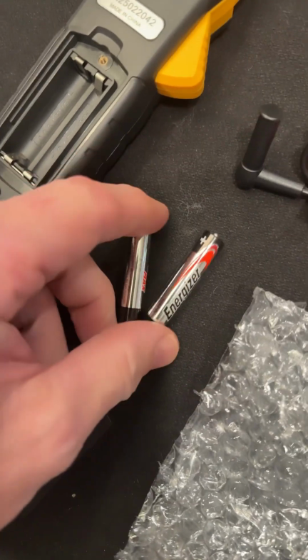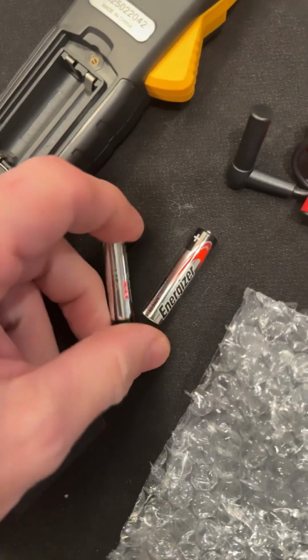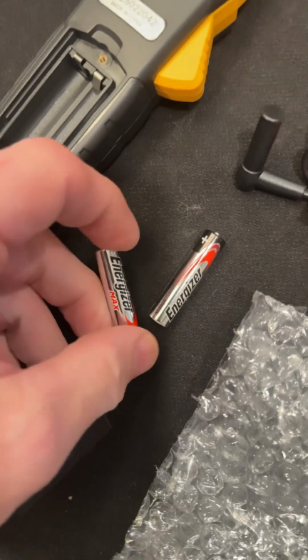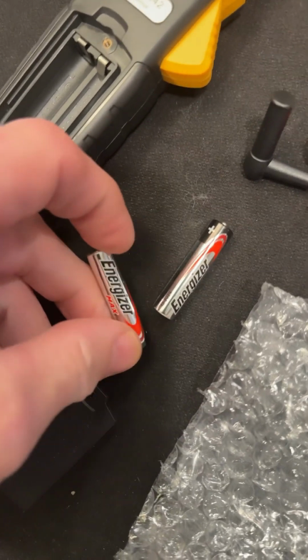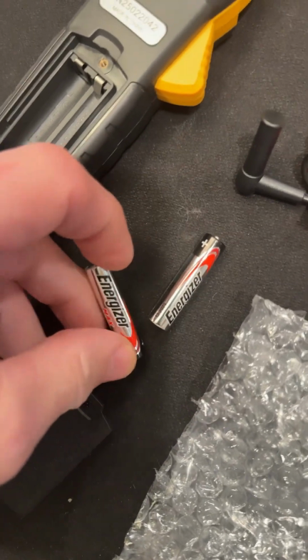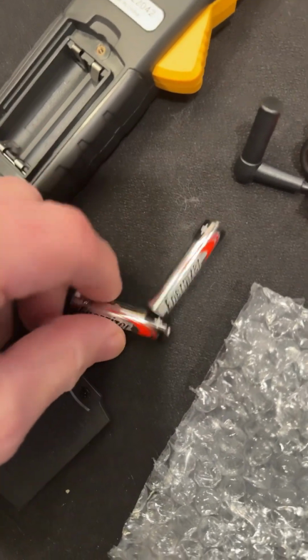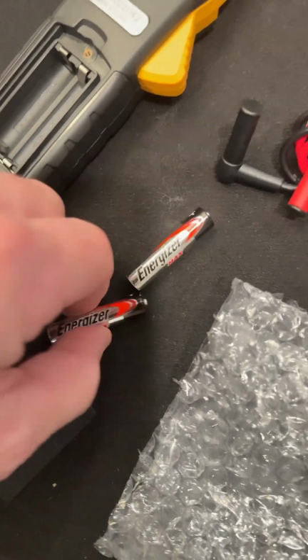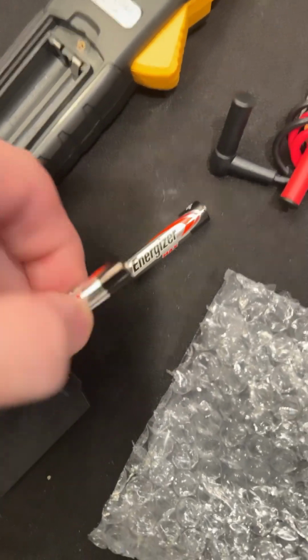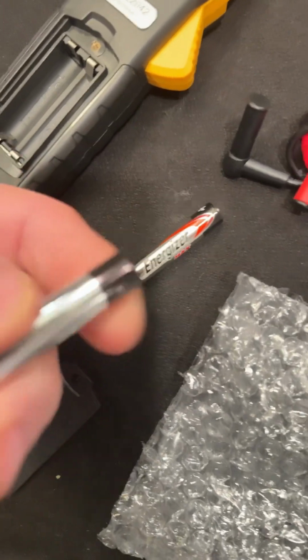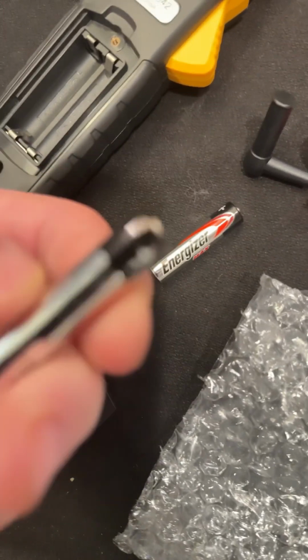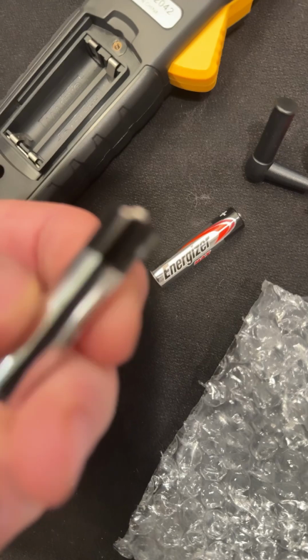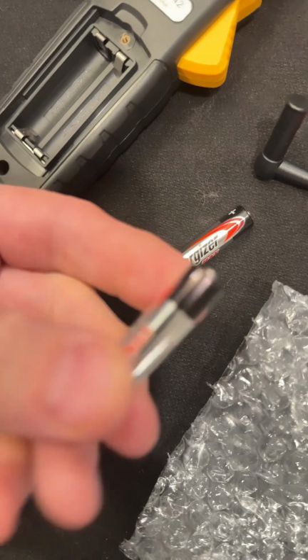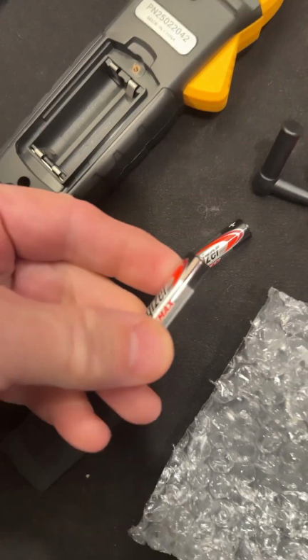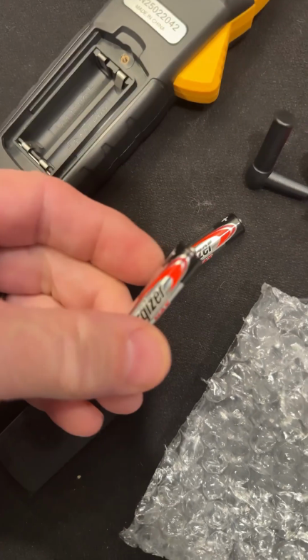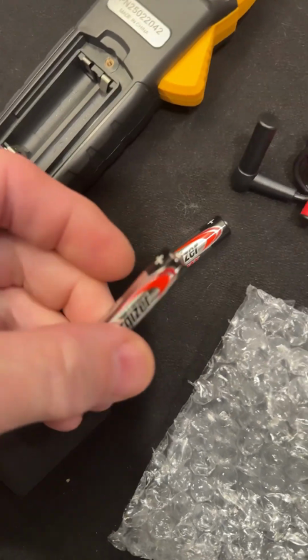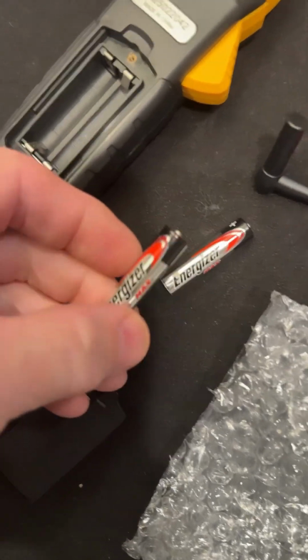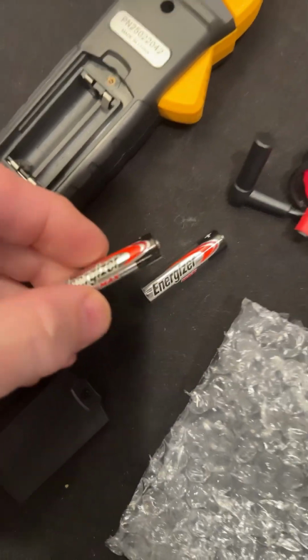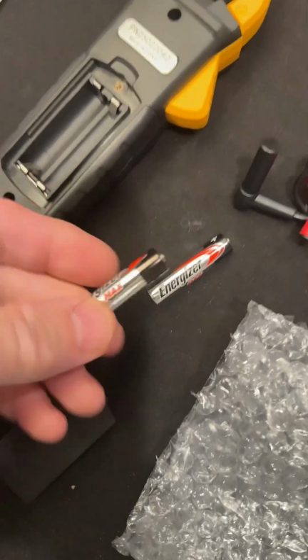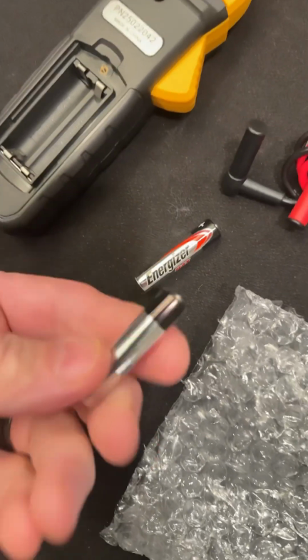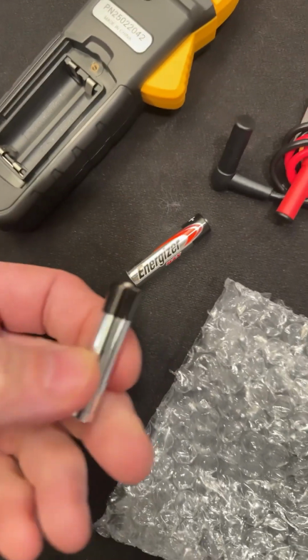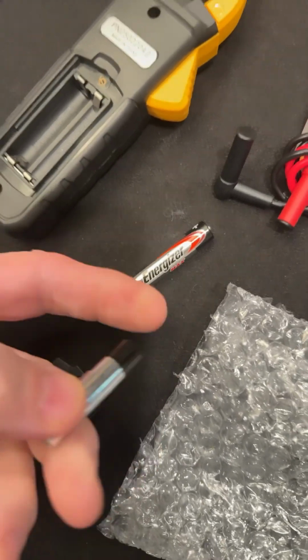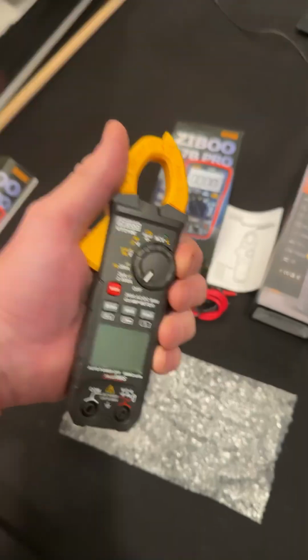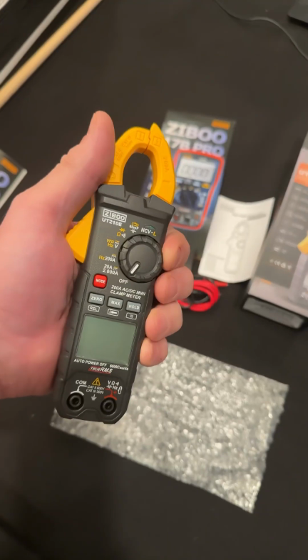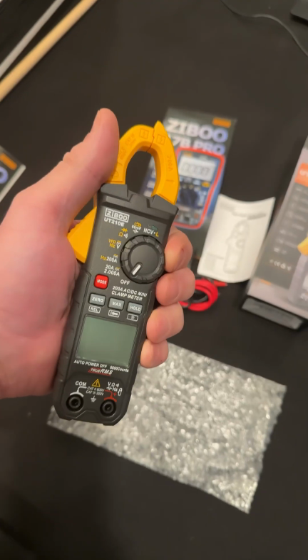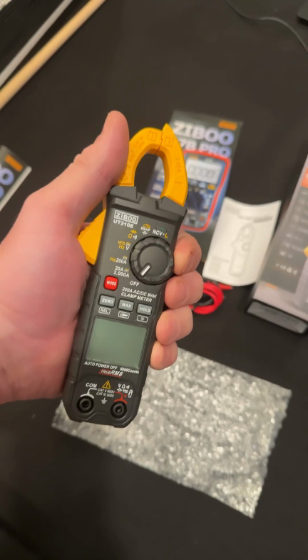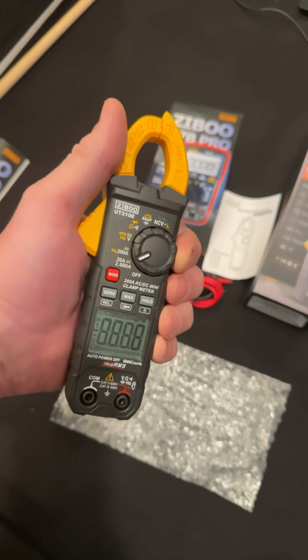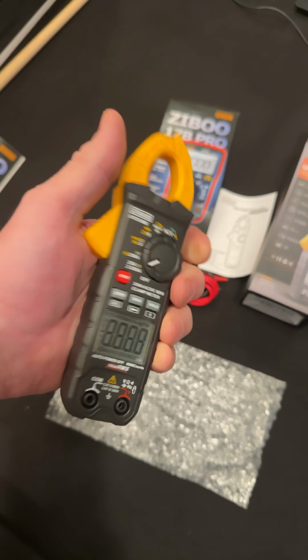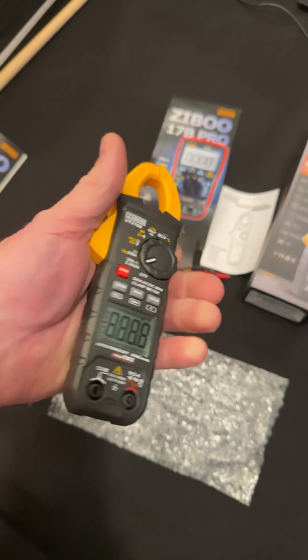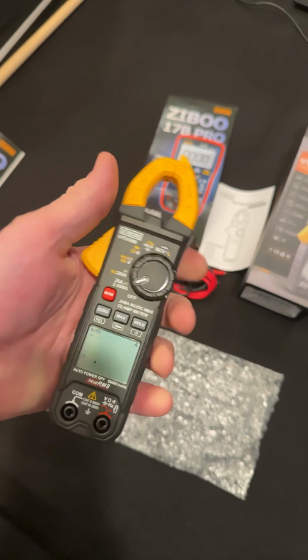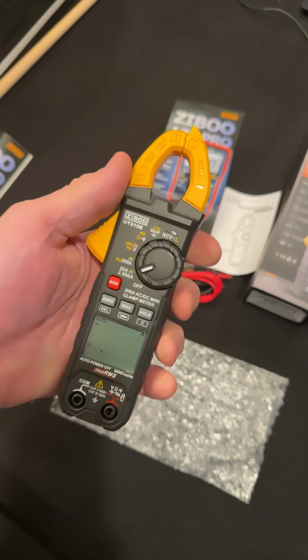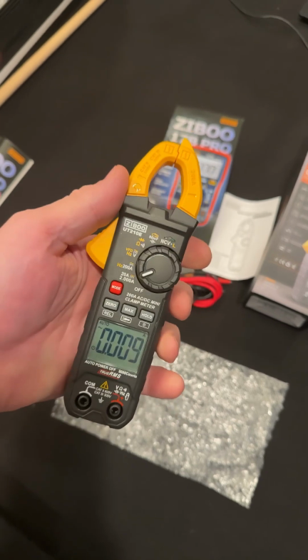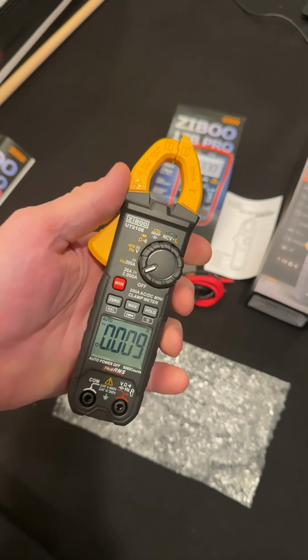We're going to use Energizers. You guys know I don't like those Goldtop batteries — I've had bad luck, I've done some videos on that. Alright, let's turn it on. And there we go.